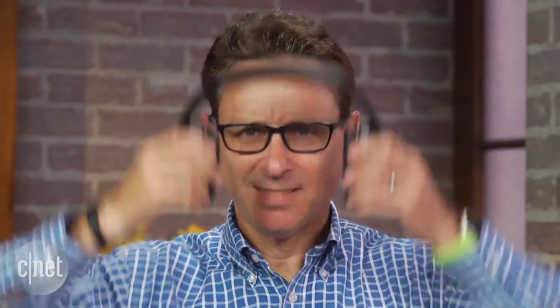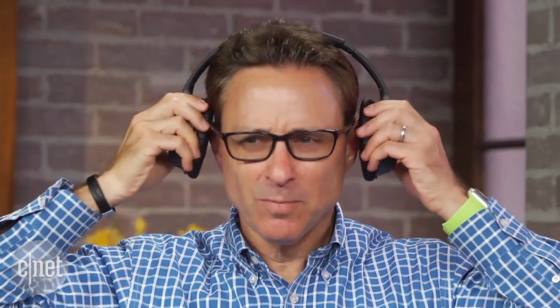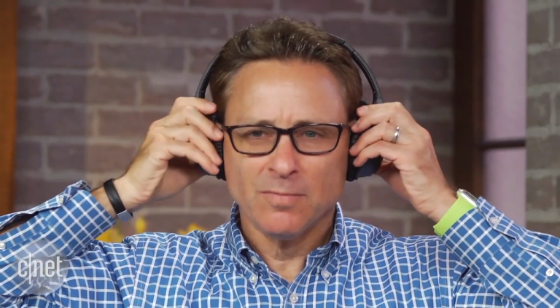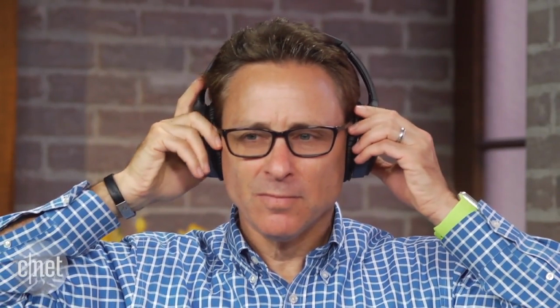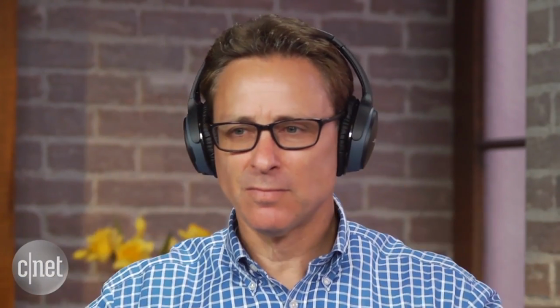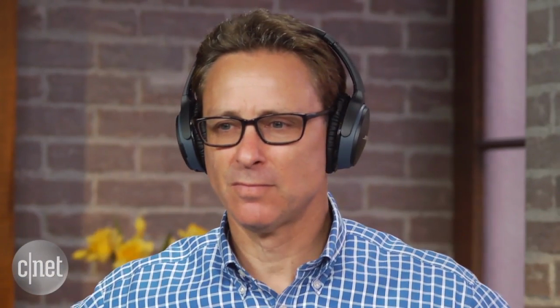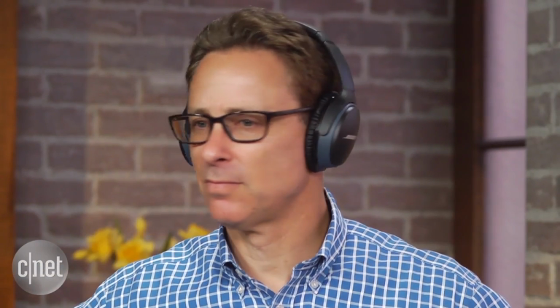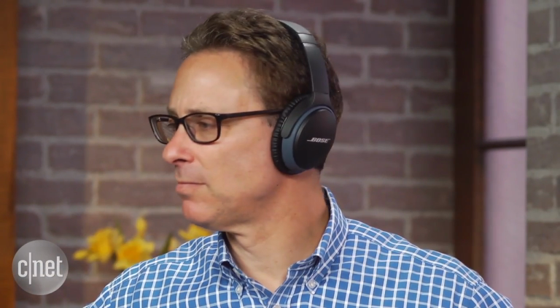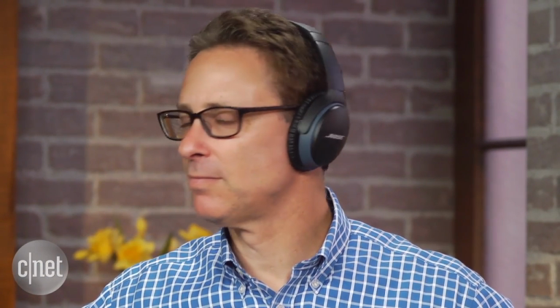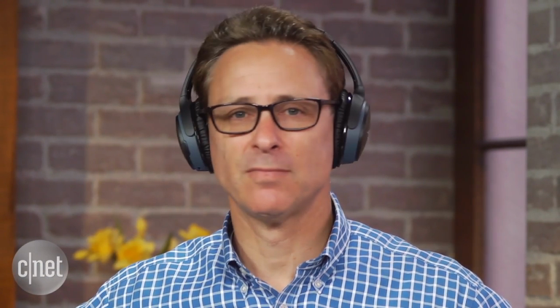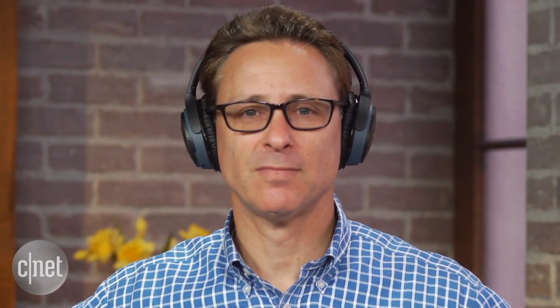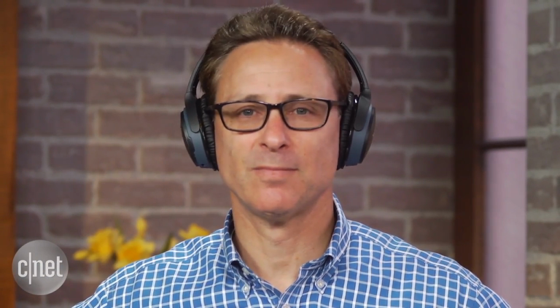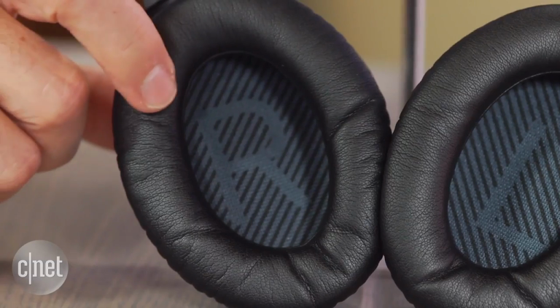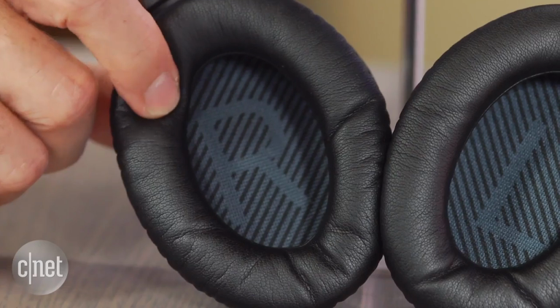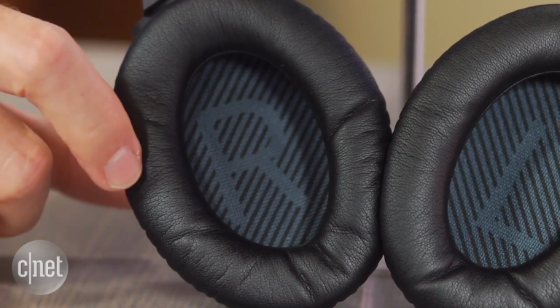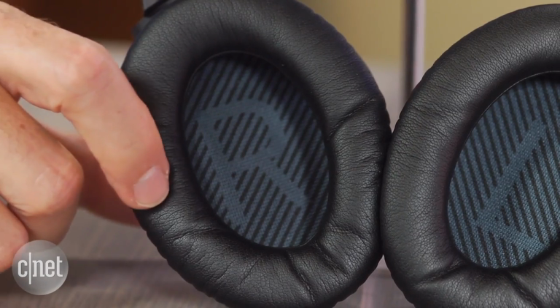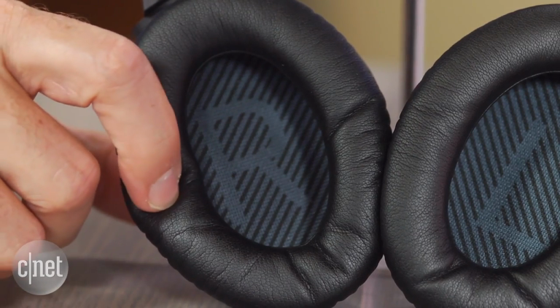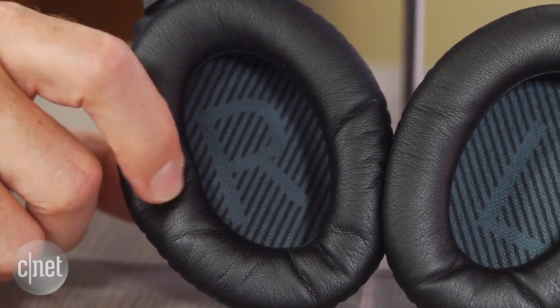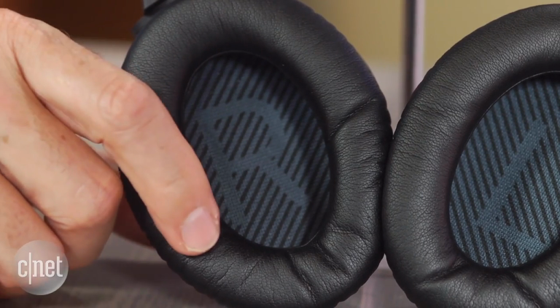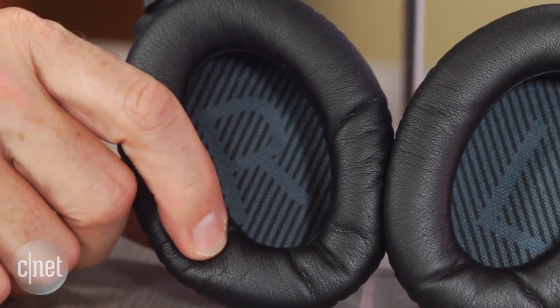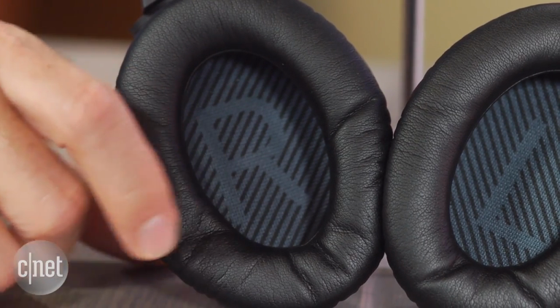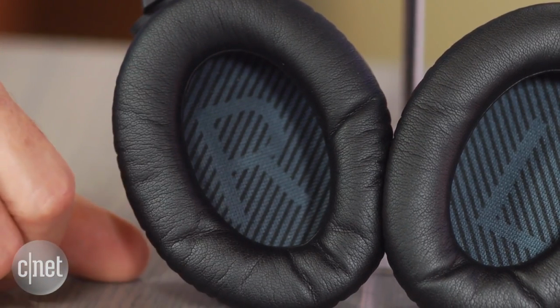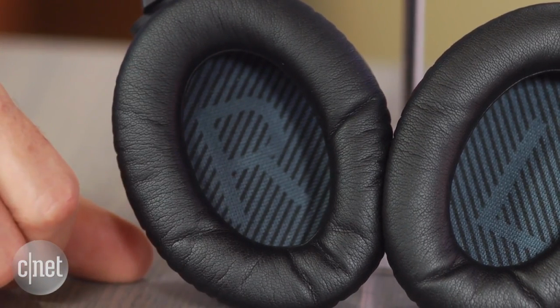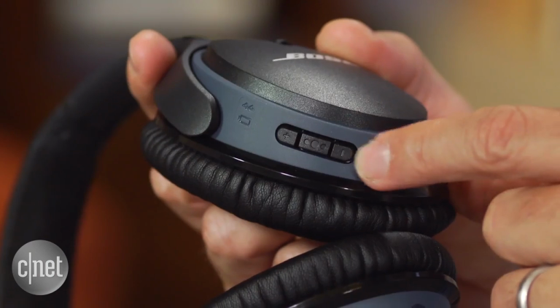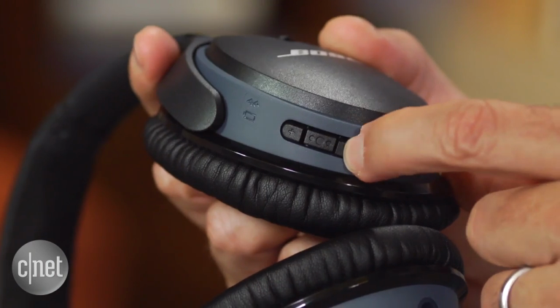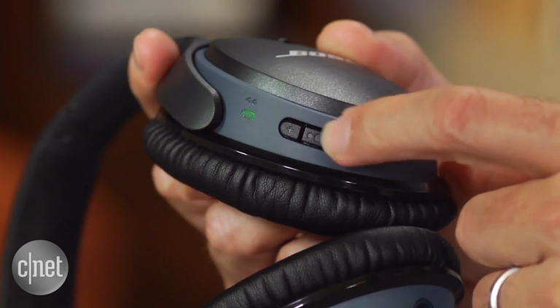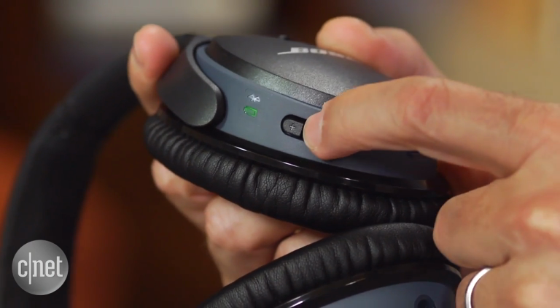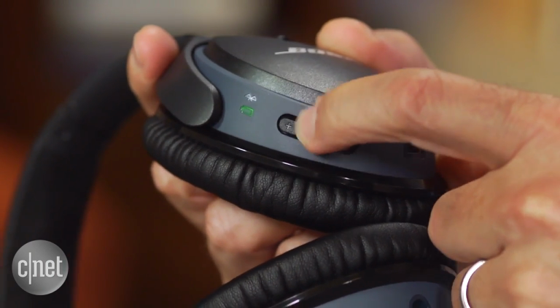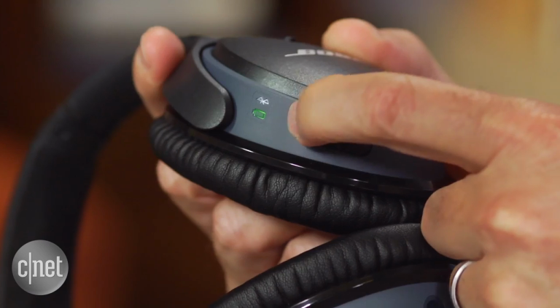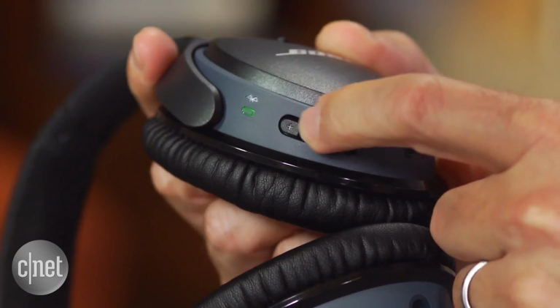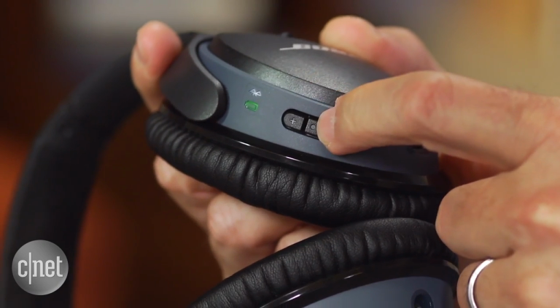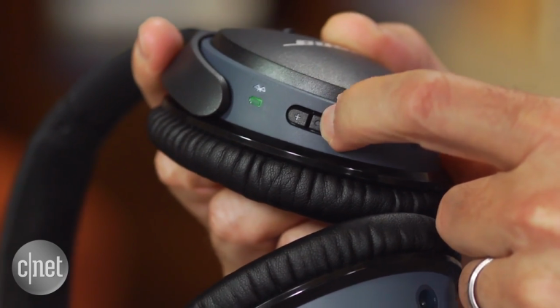As you might expect from a Bose headphone, it is a very comfortable fit and relatively lightweight design with plush memory foam equipped ear cups. The controls are integrated into the right ear cup and easy to operate by feel.